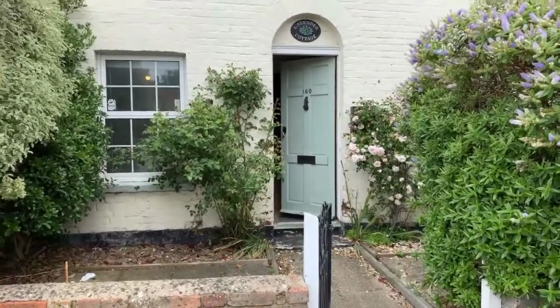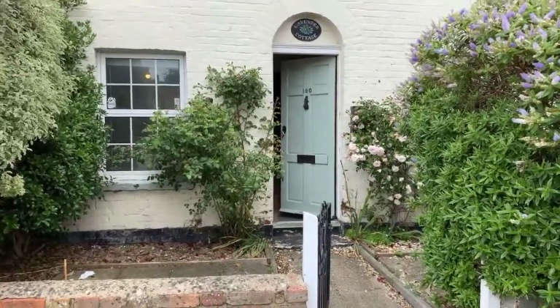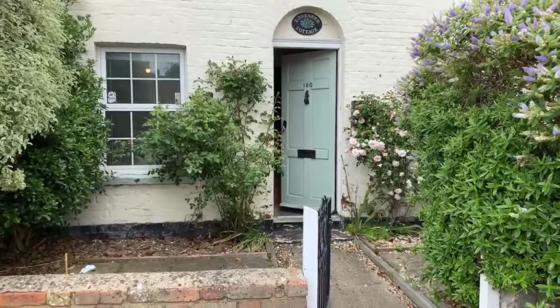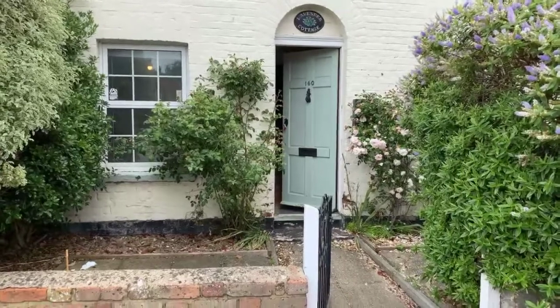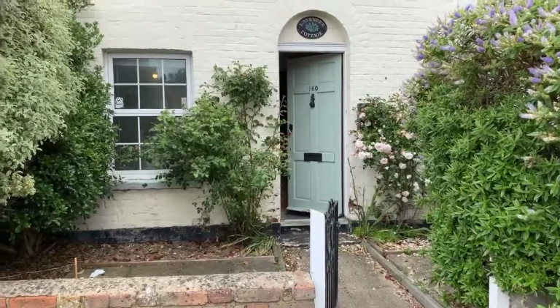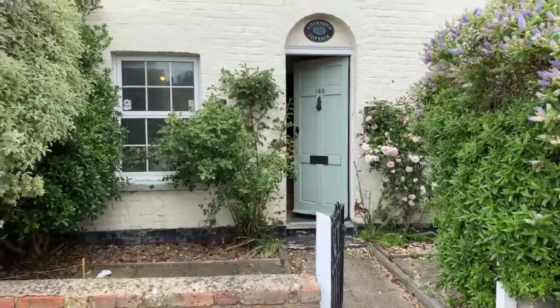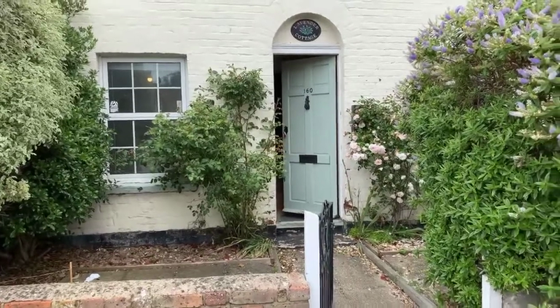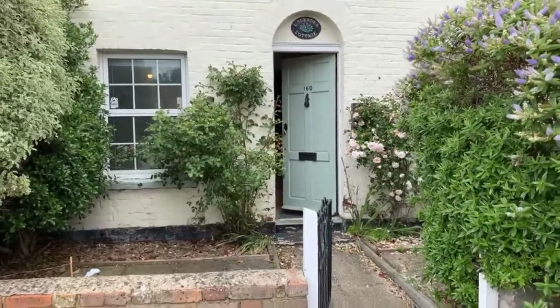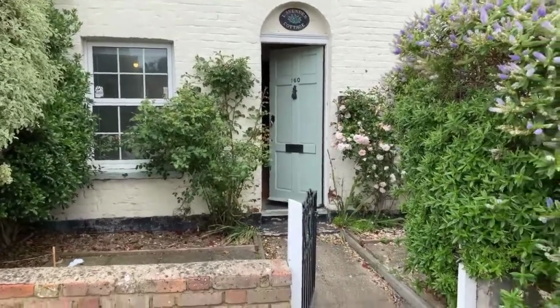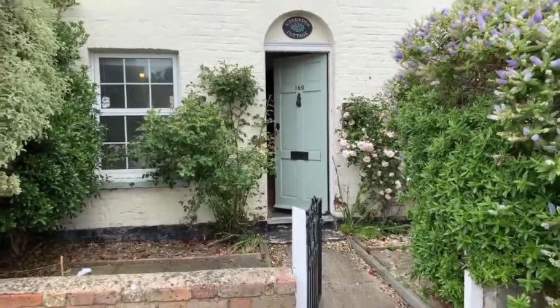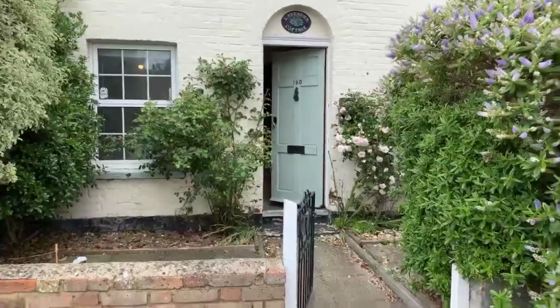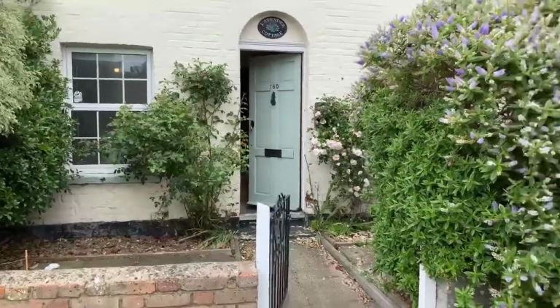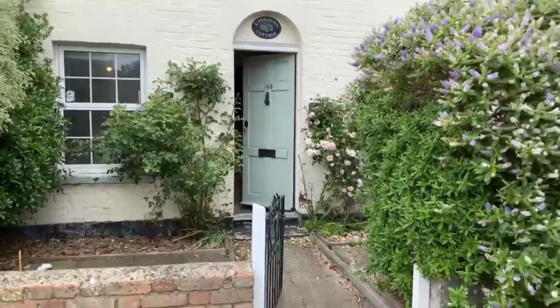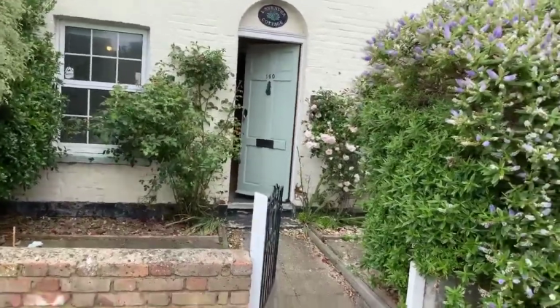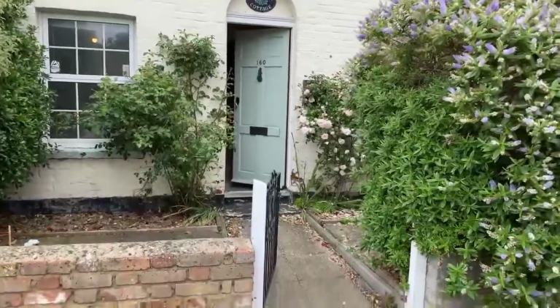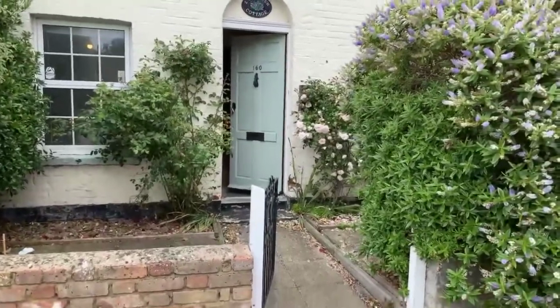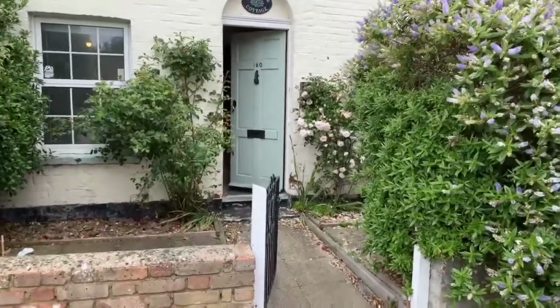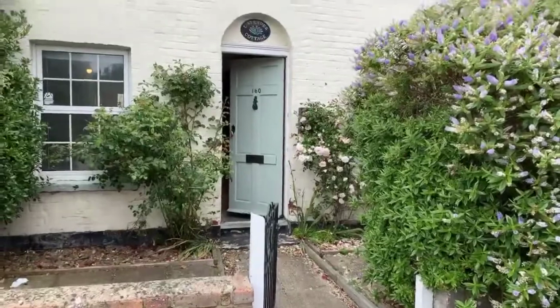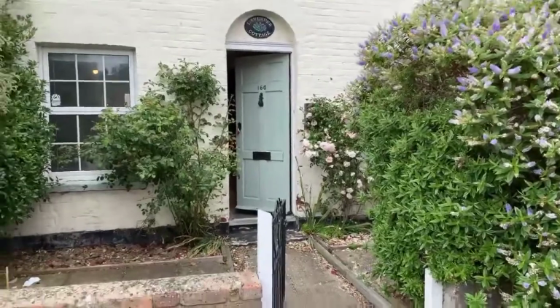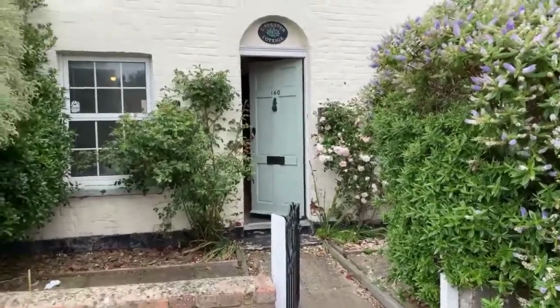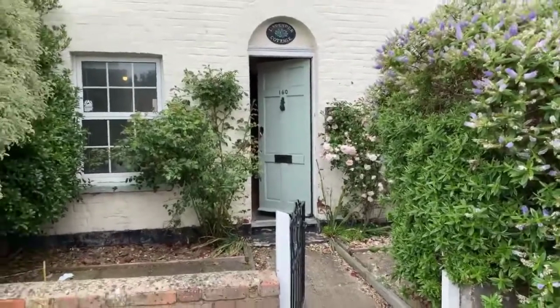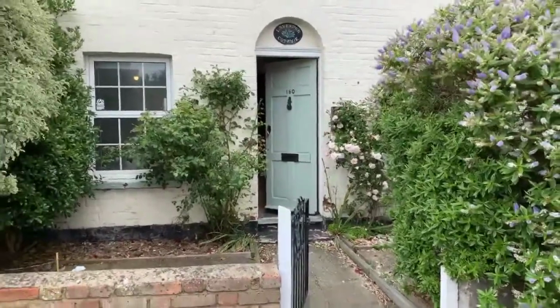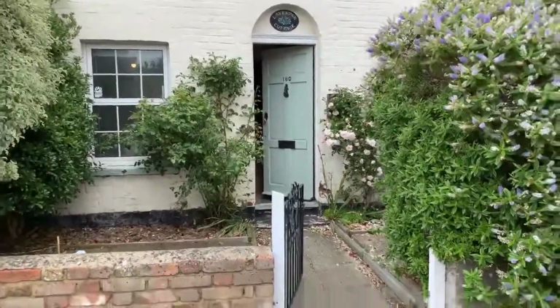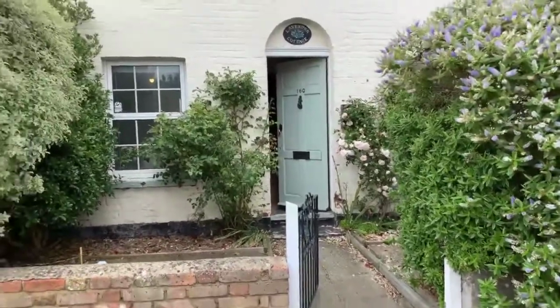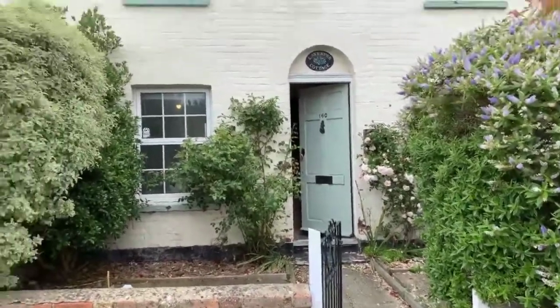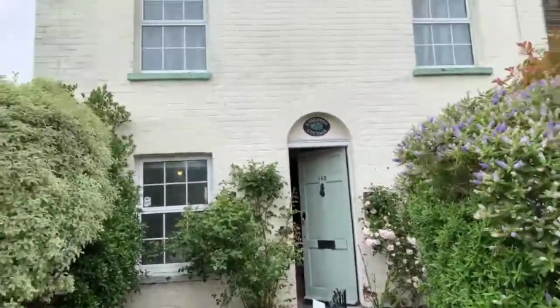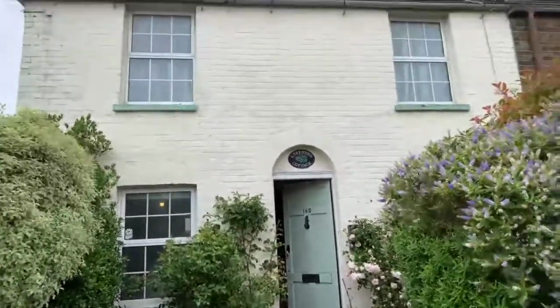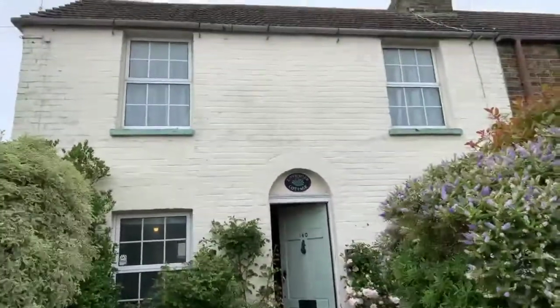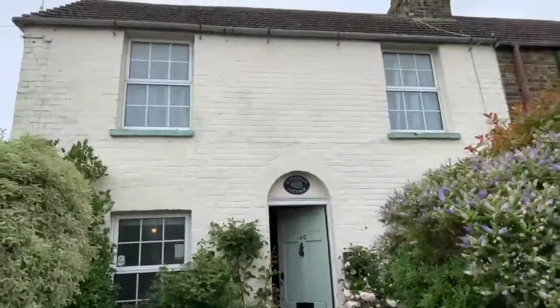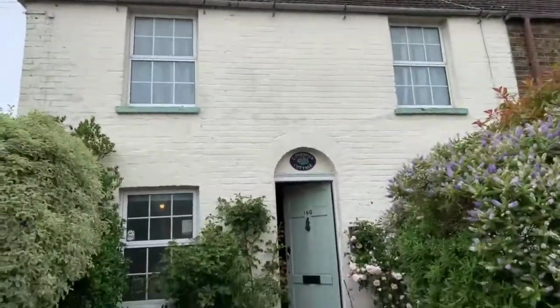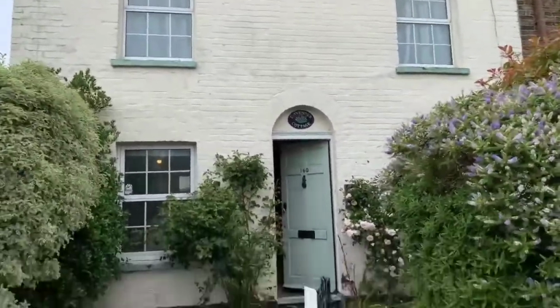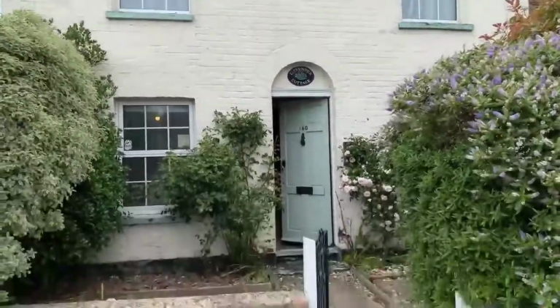Hi everyone, thank you for joining me today. It's Anja from Miles and Bar. We are in Southwood Road in Ramsgate and I will be showing you around this two bedroom cottage.